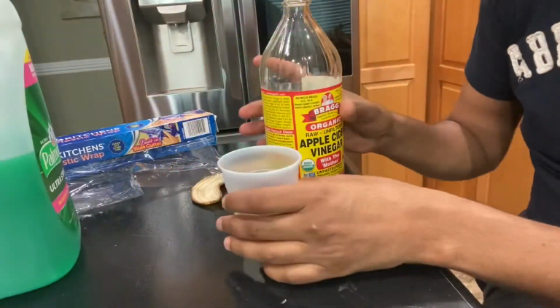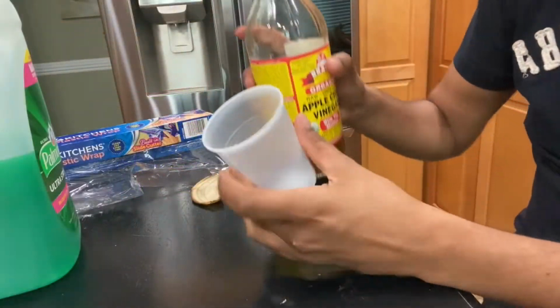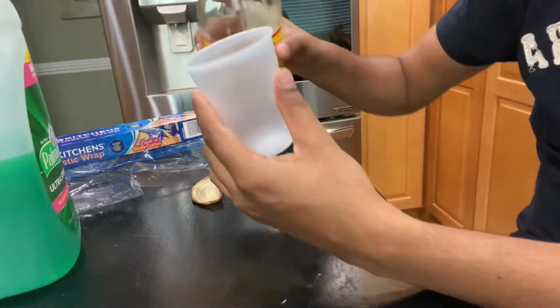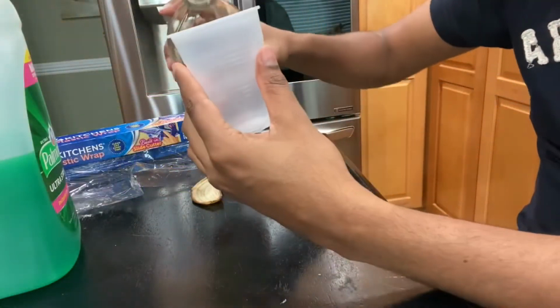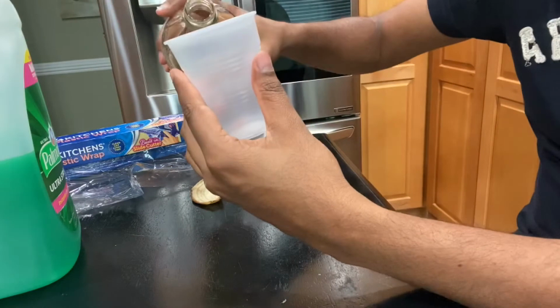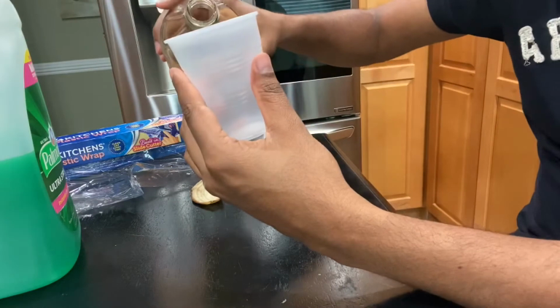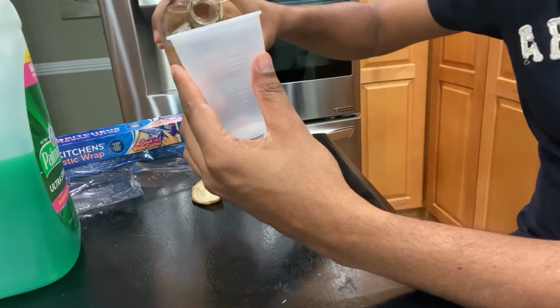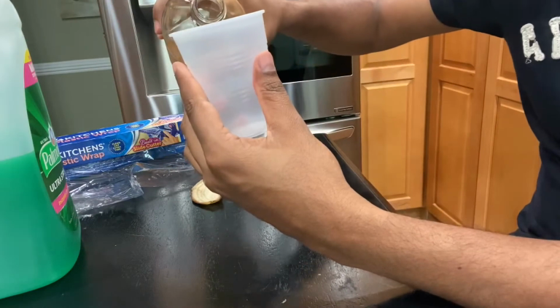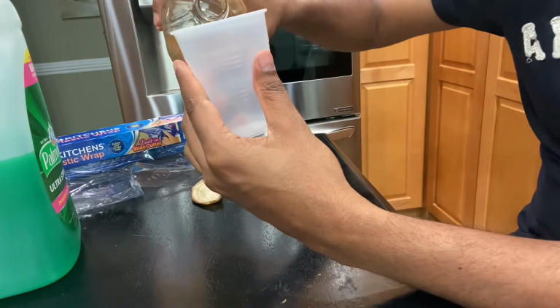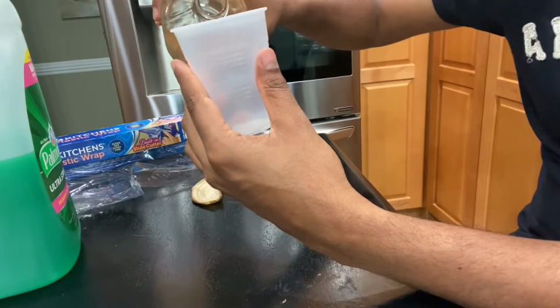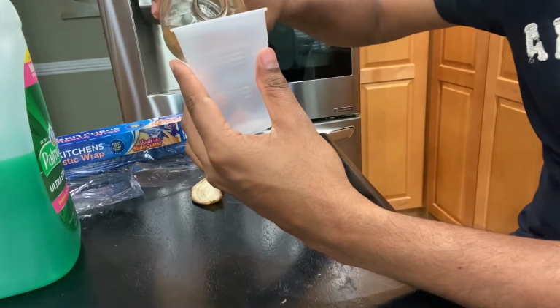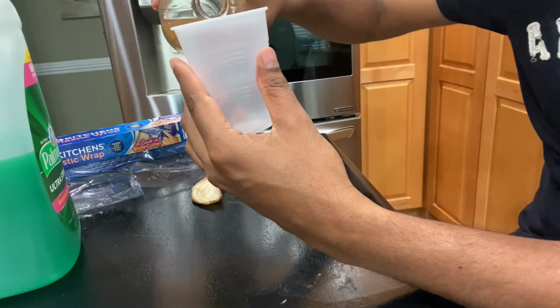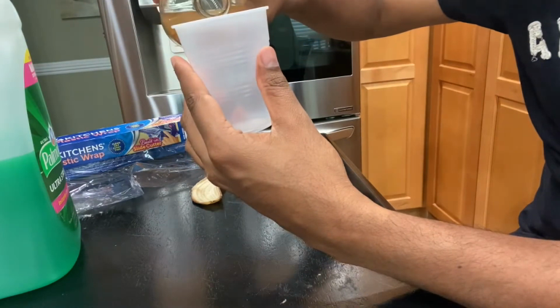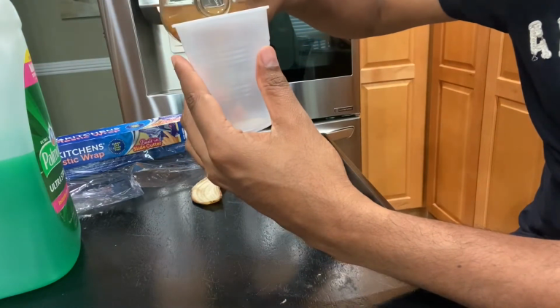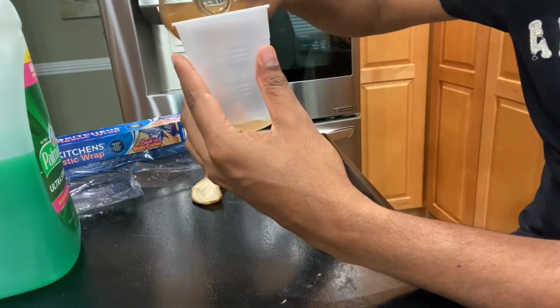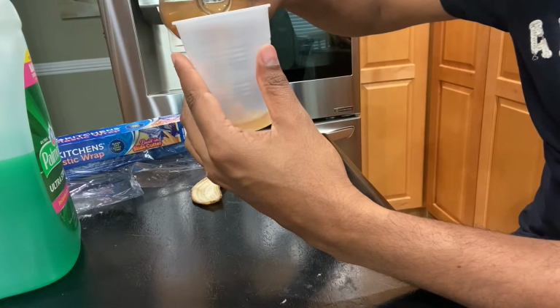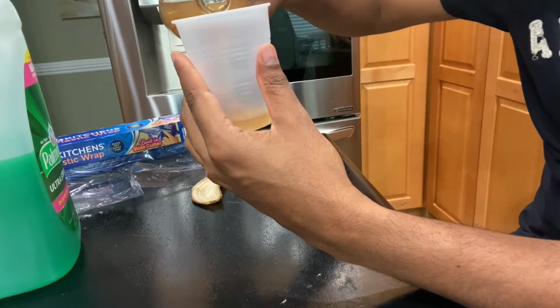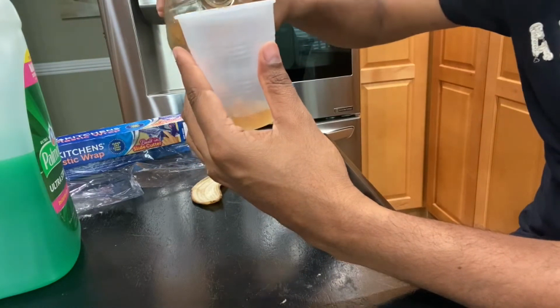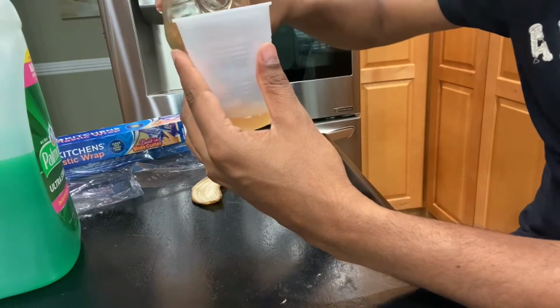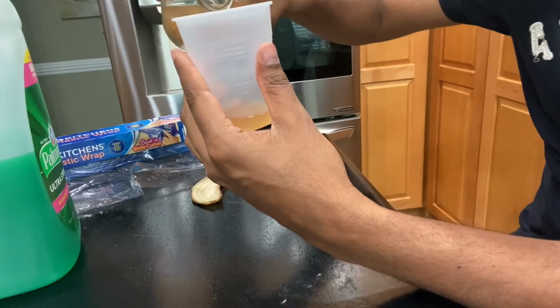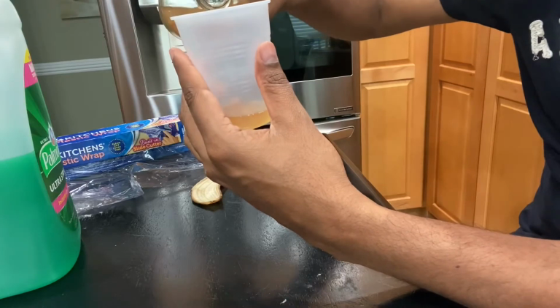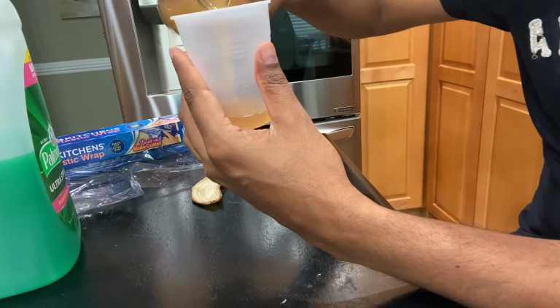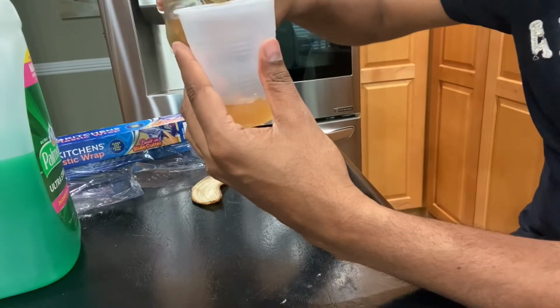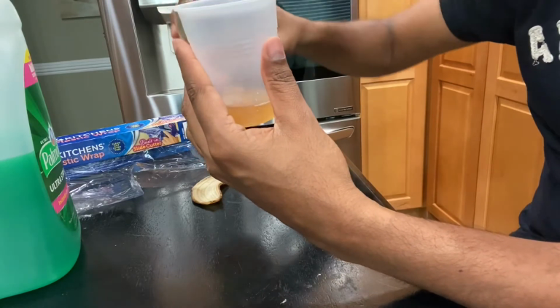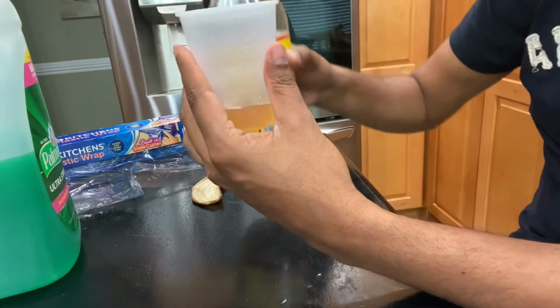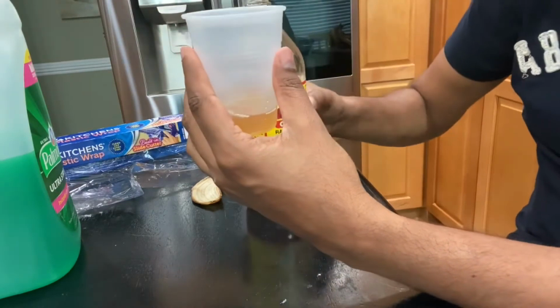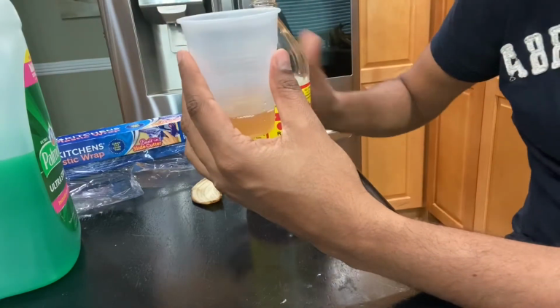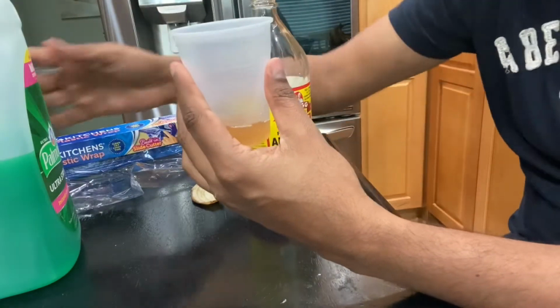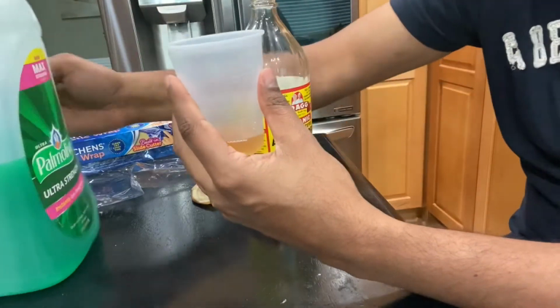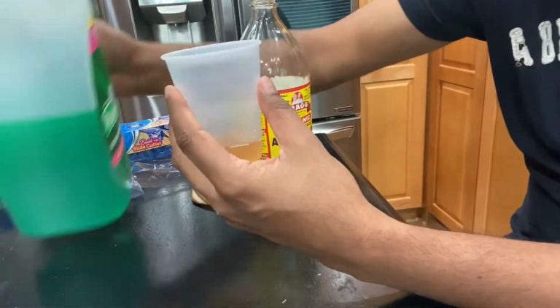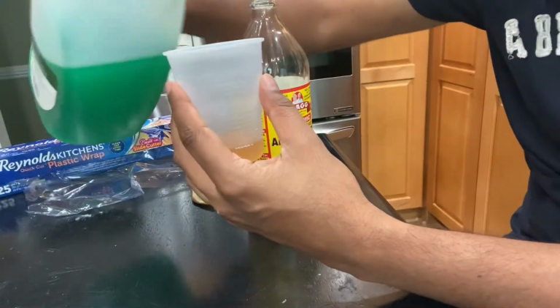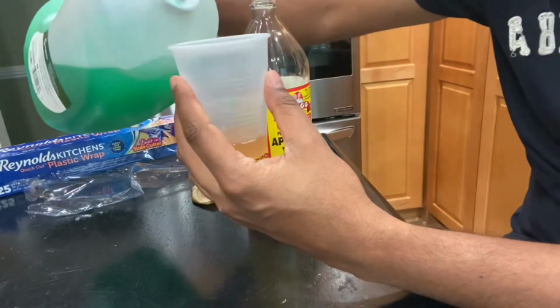Now I'm gonna add some apple cider vinegar. It has a very strong smell that will attract those flies.